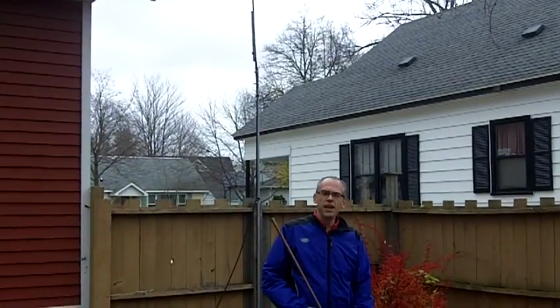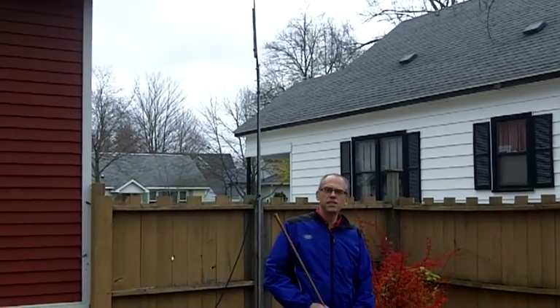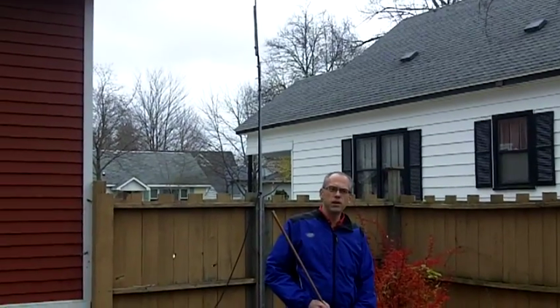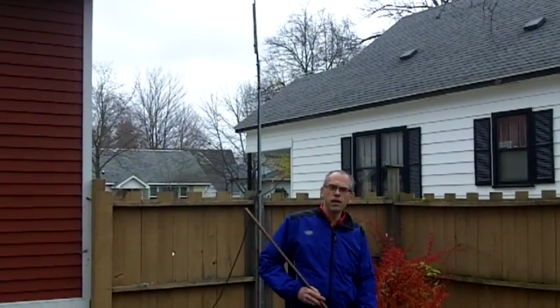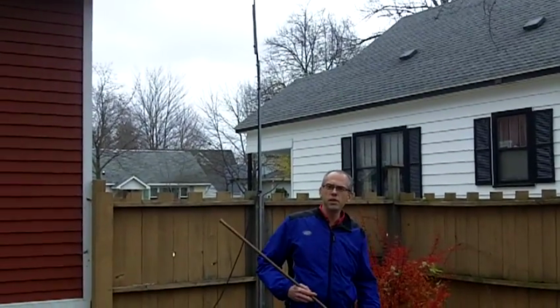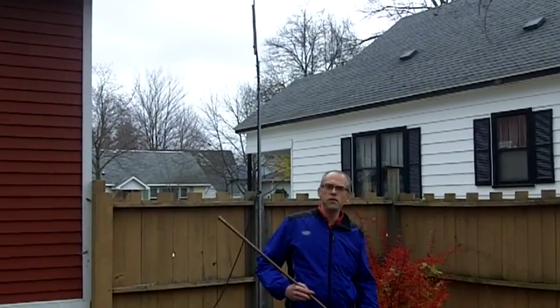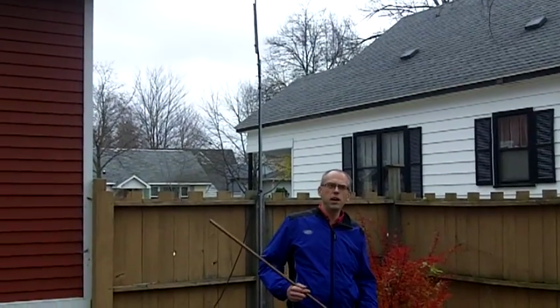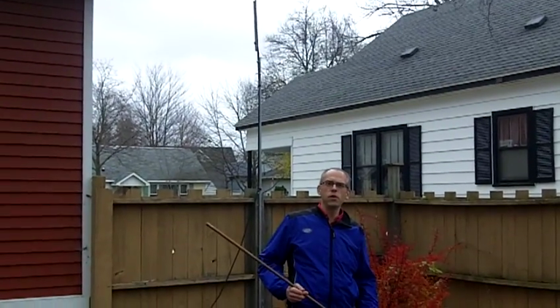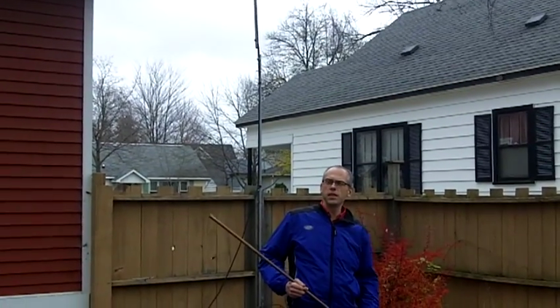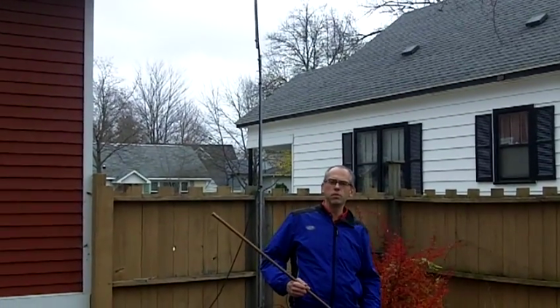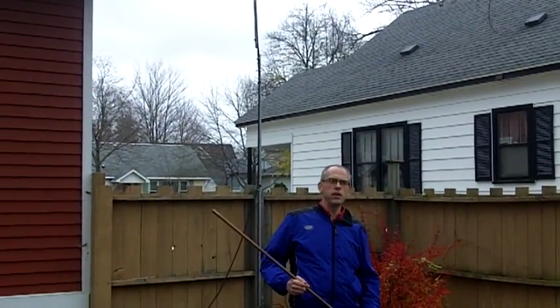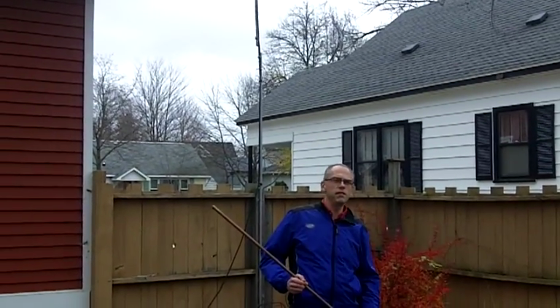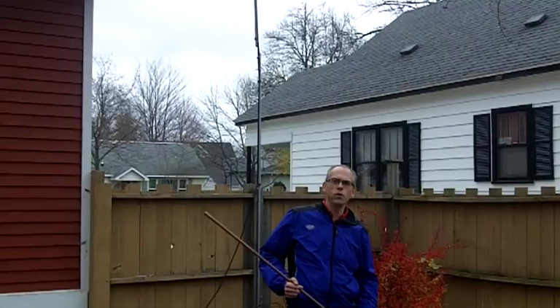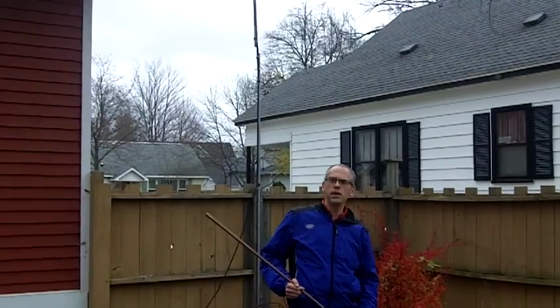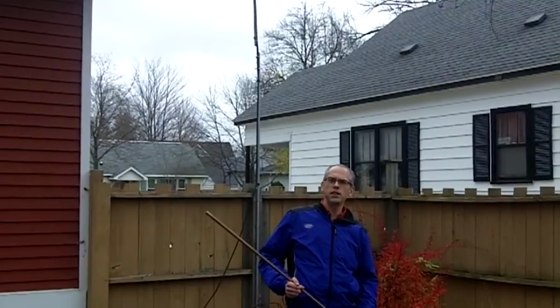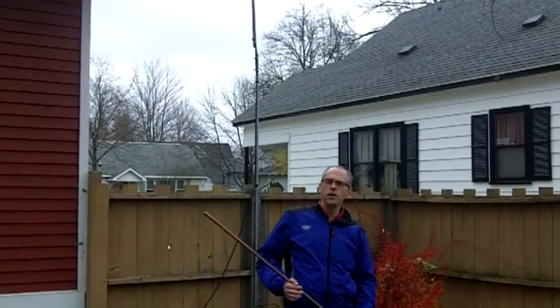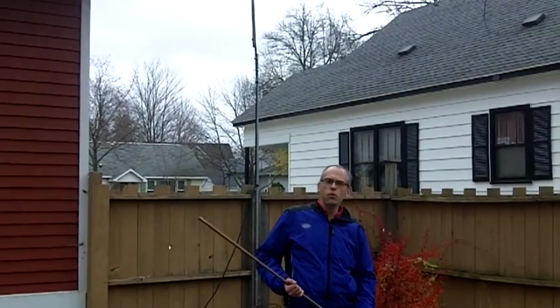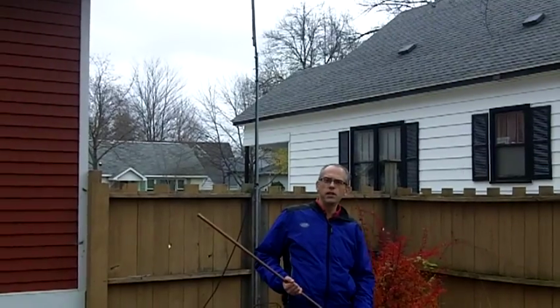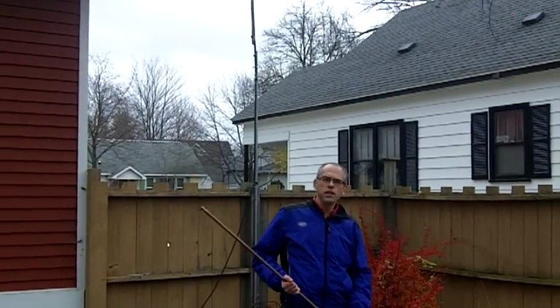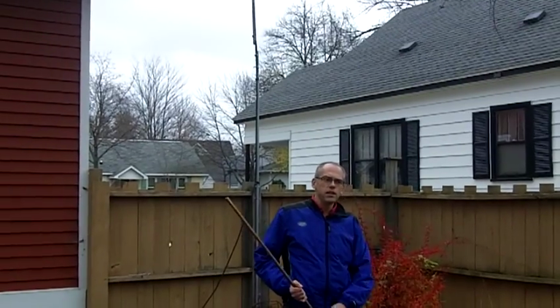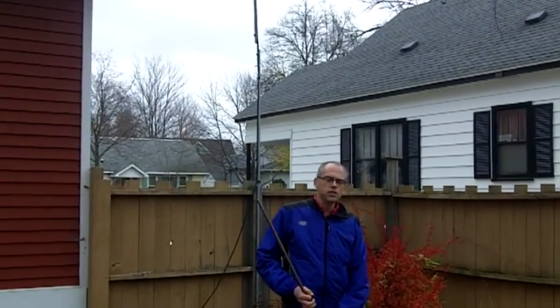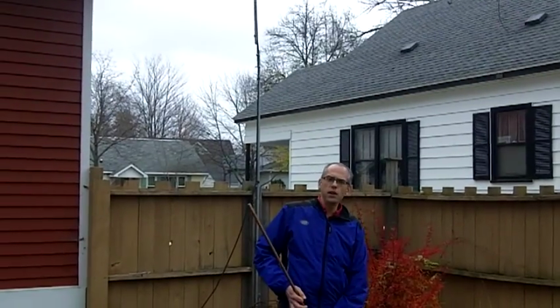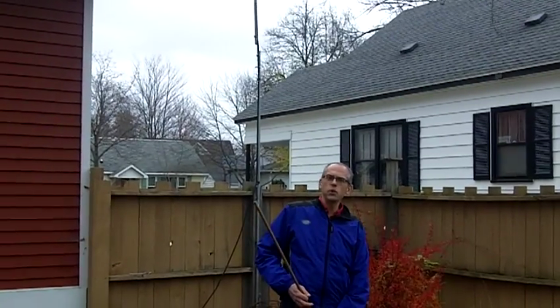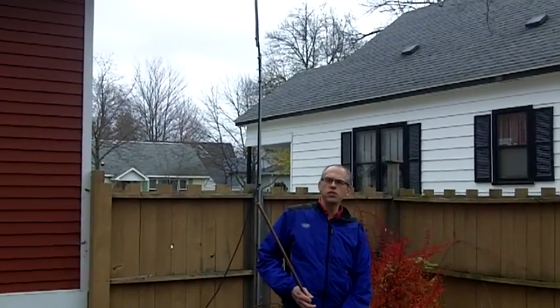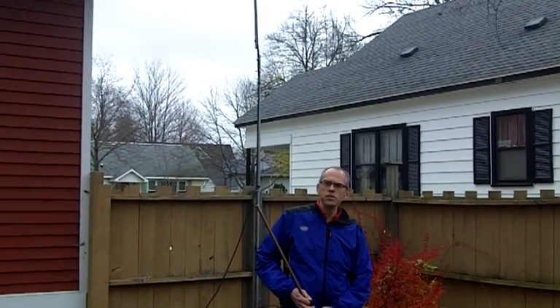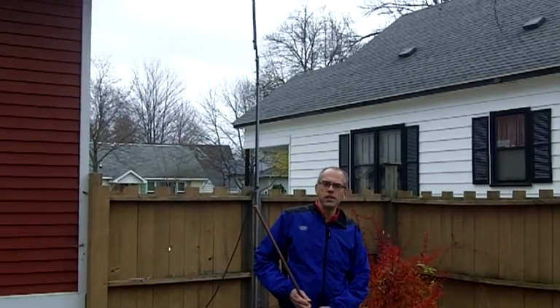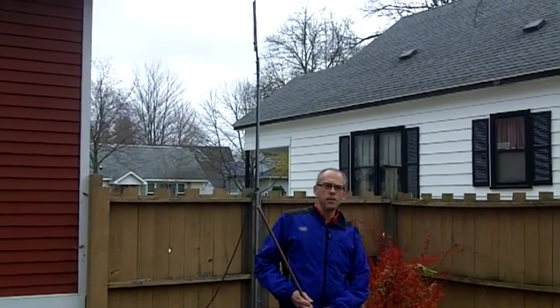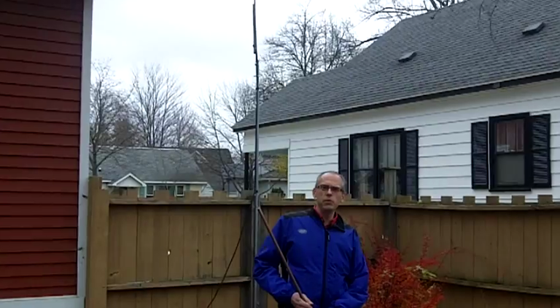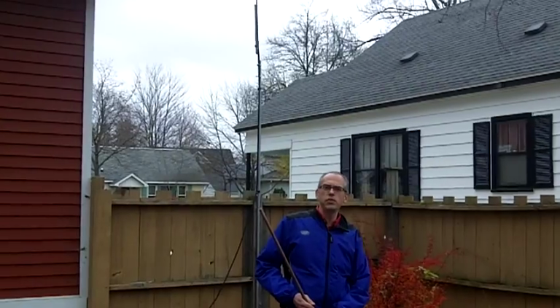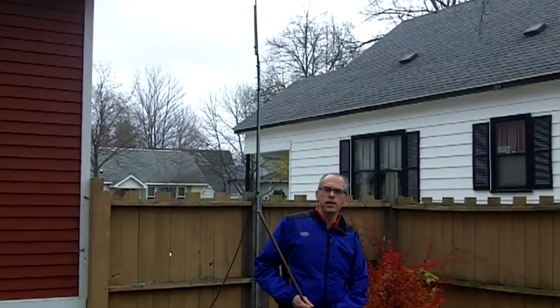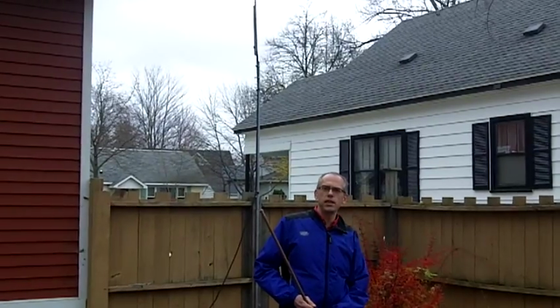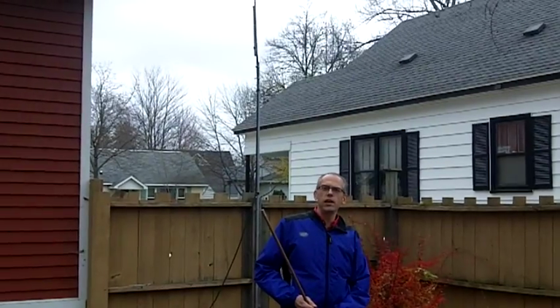Hi, this is Michael from KV9BBR. It's October 27th and we're in the midst of one of the strongest windstorms in the upper Midwest Great Lakes area.